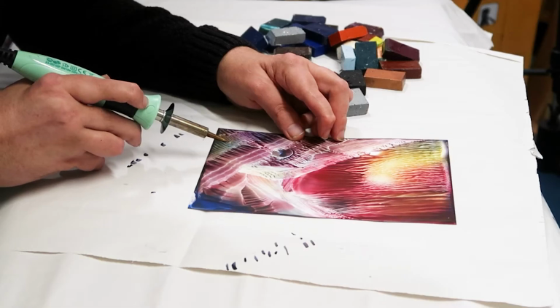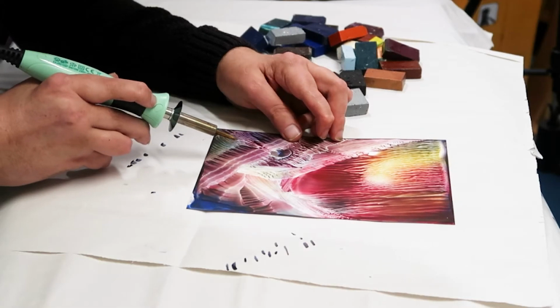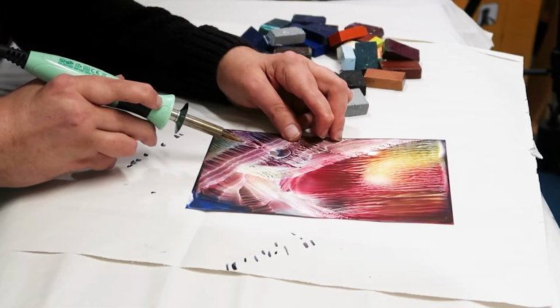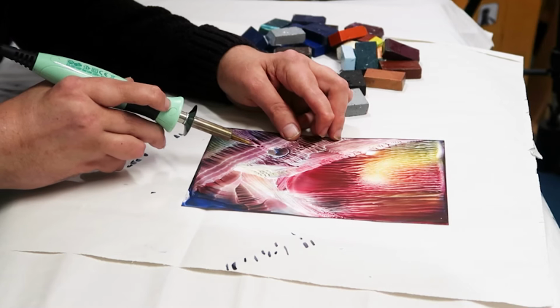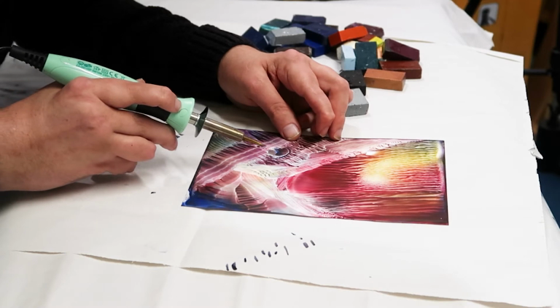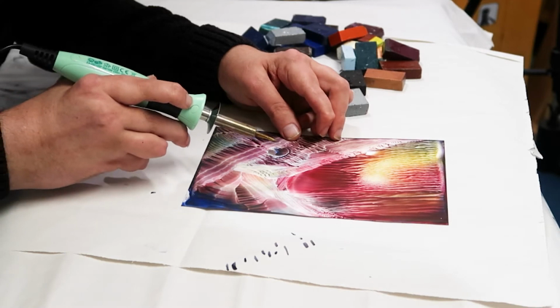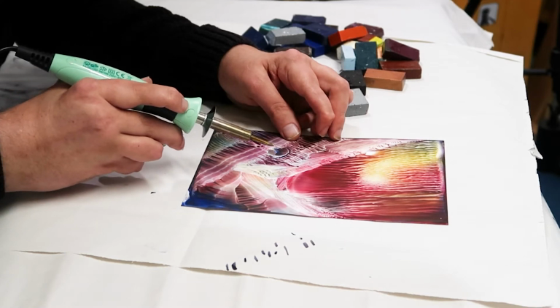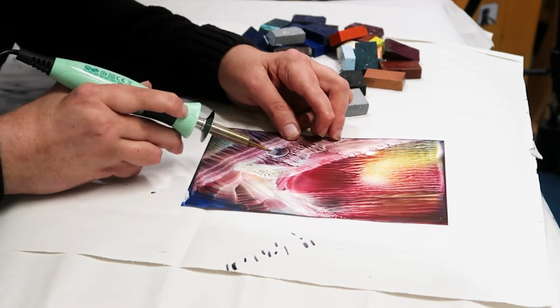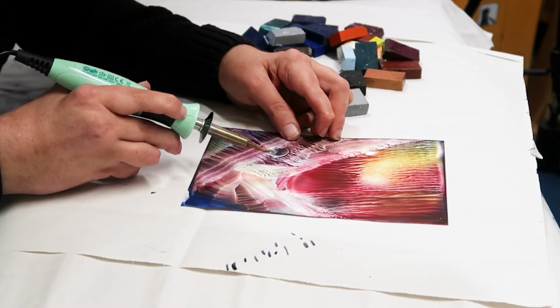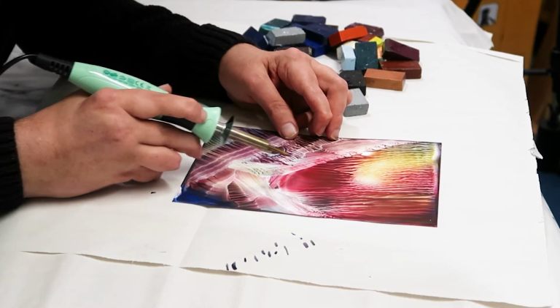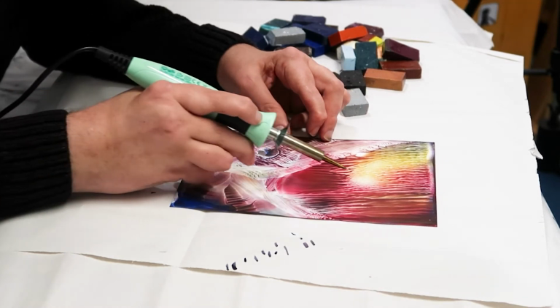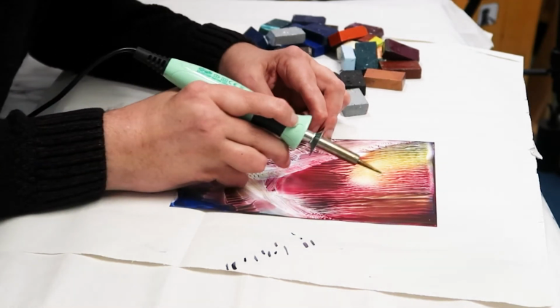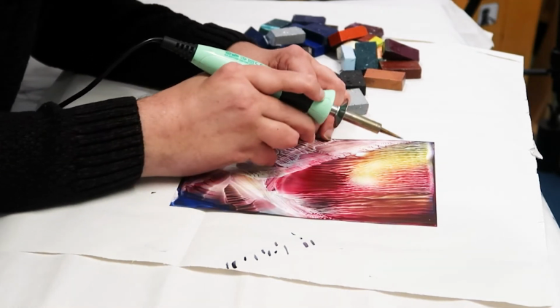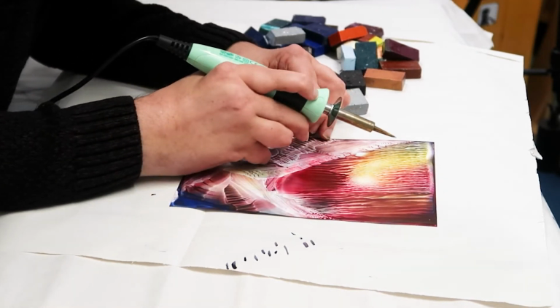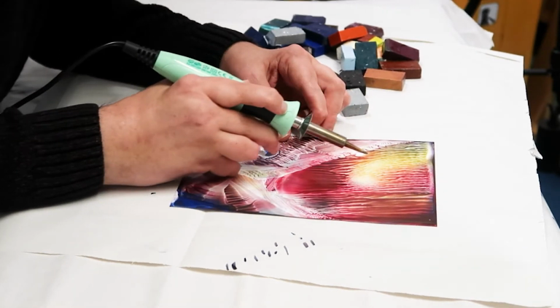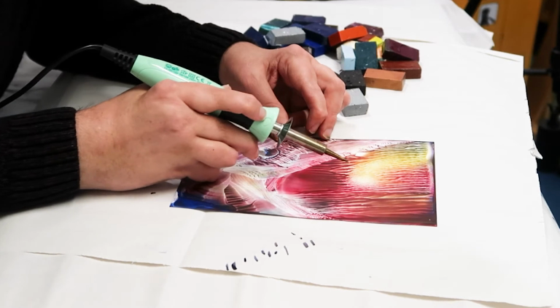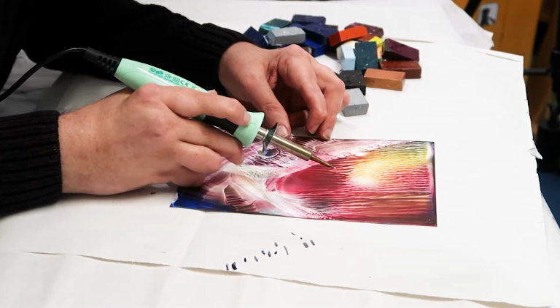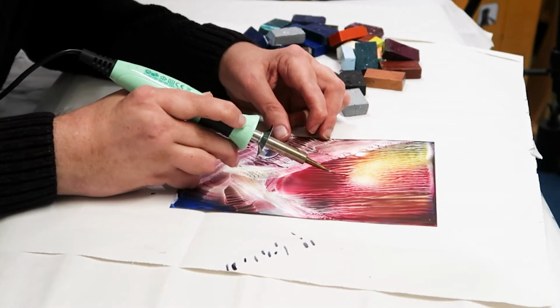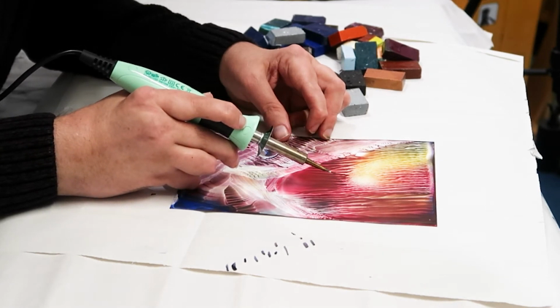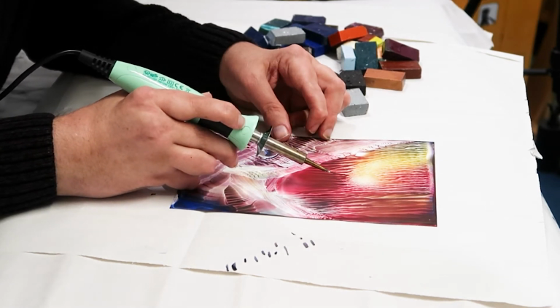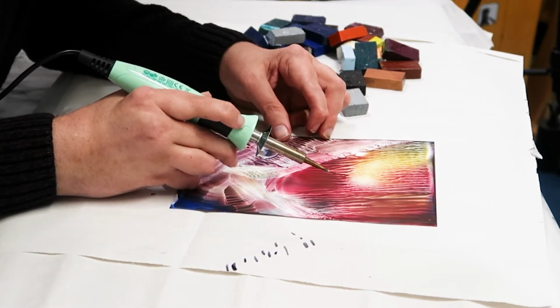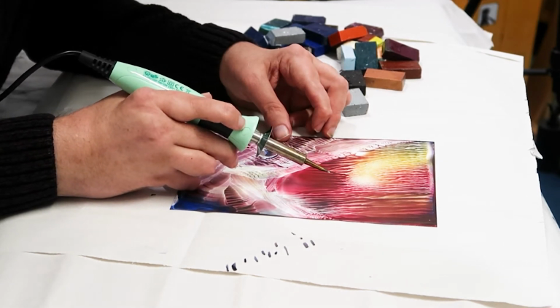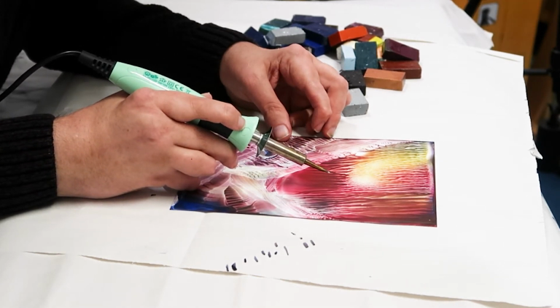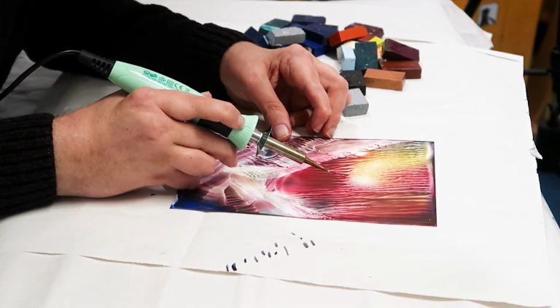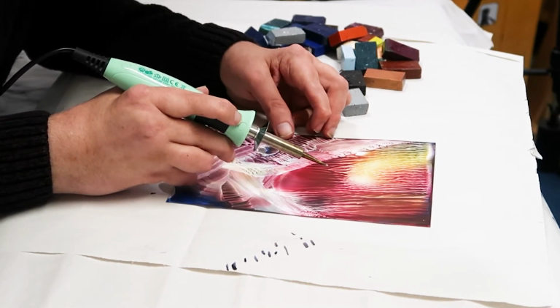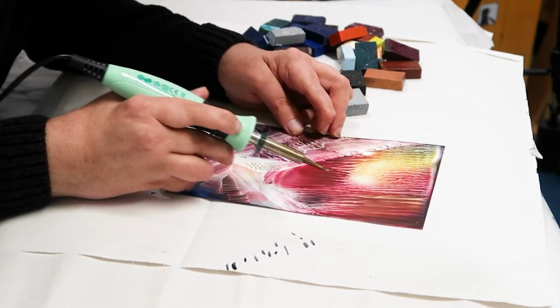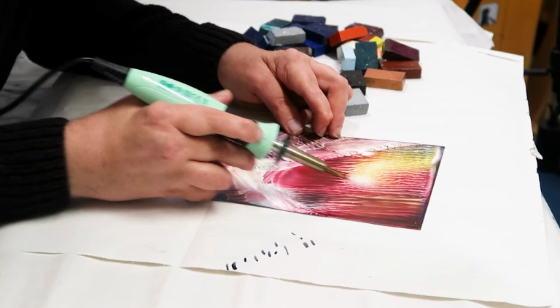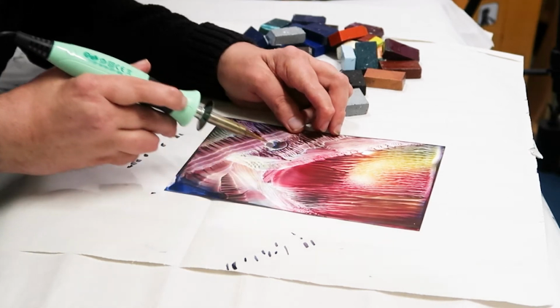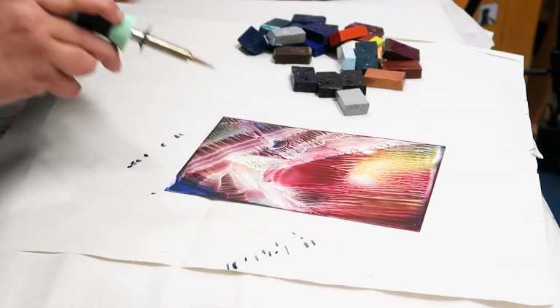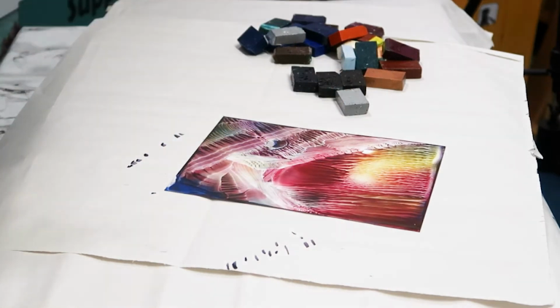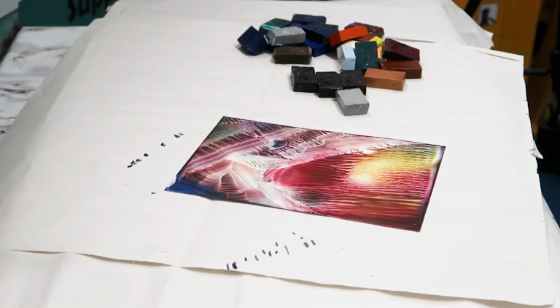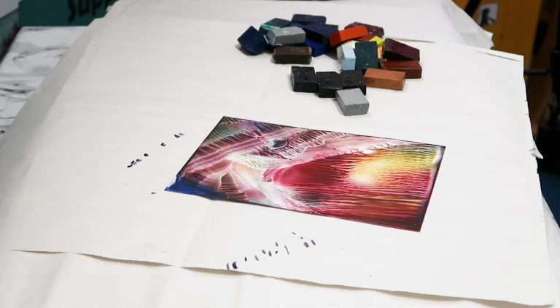Then I've just got to think about what I want to achieve in here. I like all this light coming down here, so in this darker area we could have a nice big tree. I'll do that with the iron.